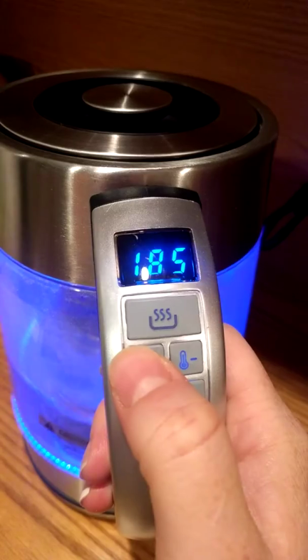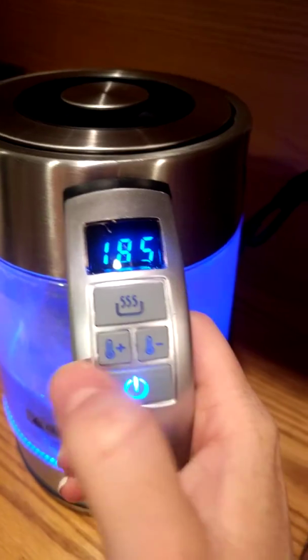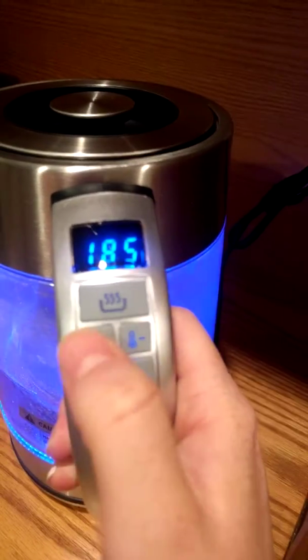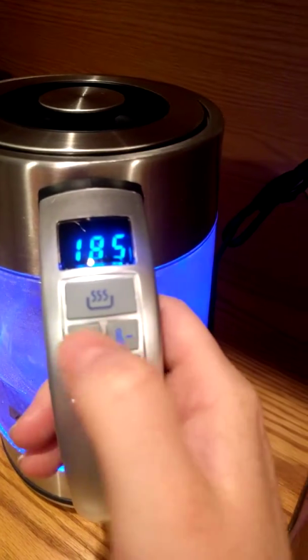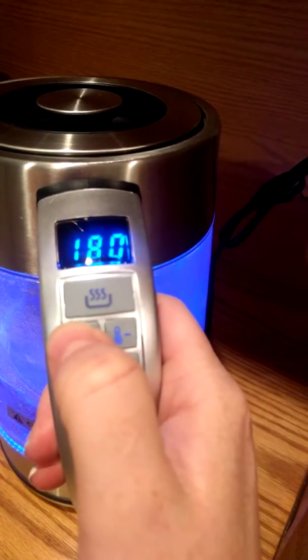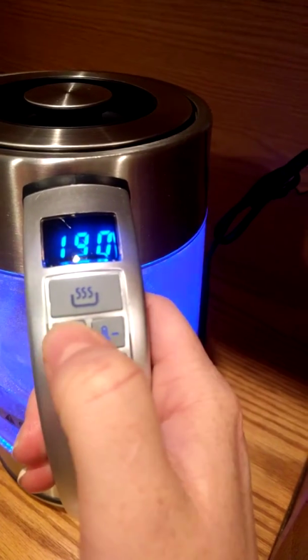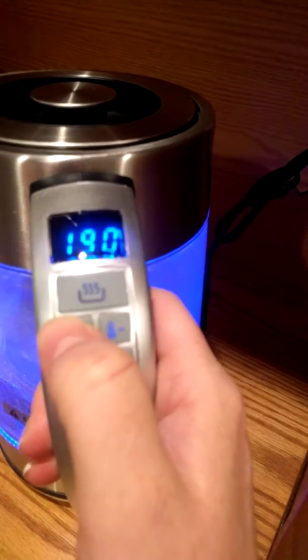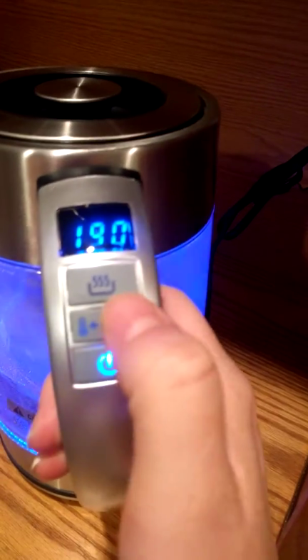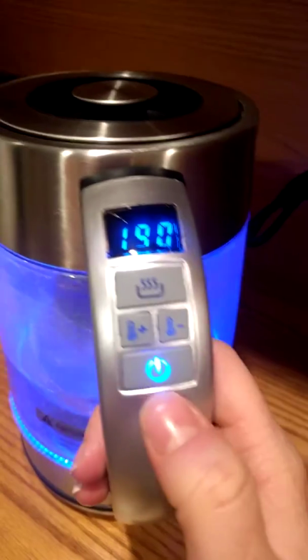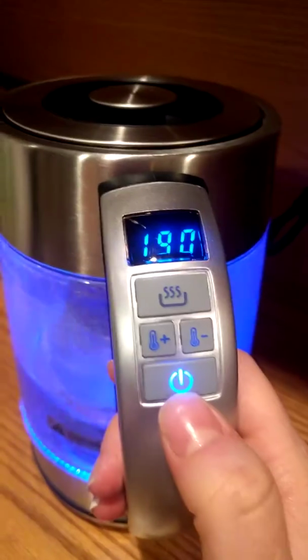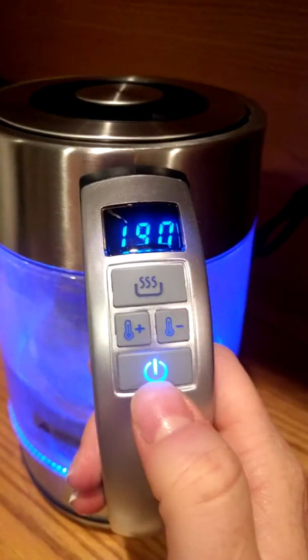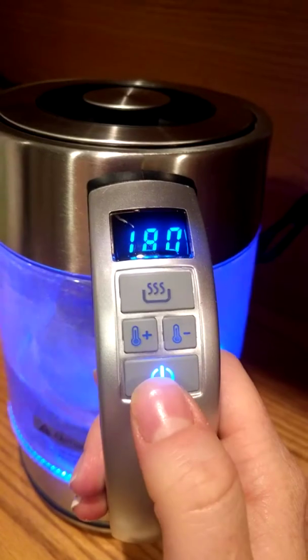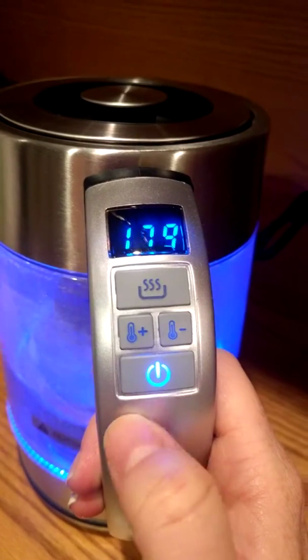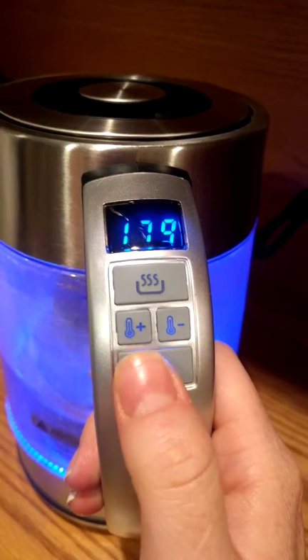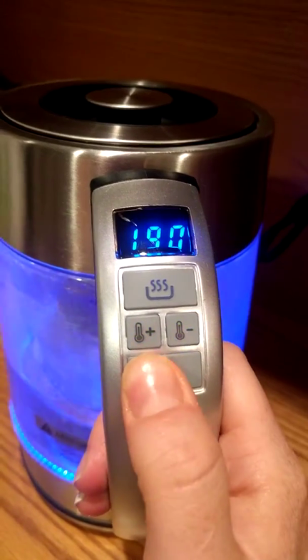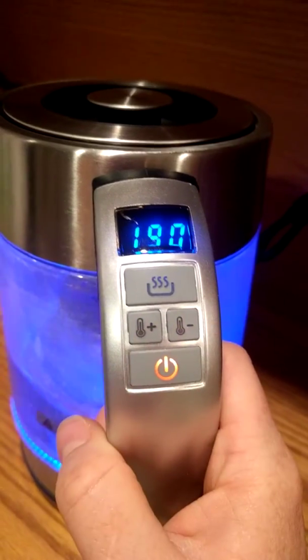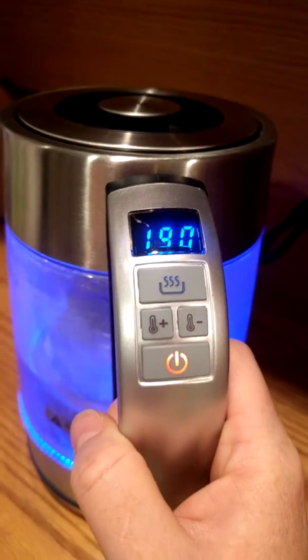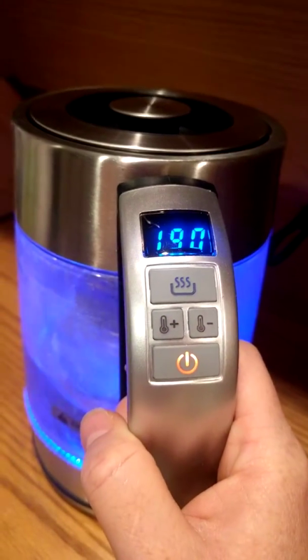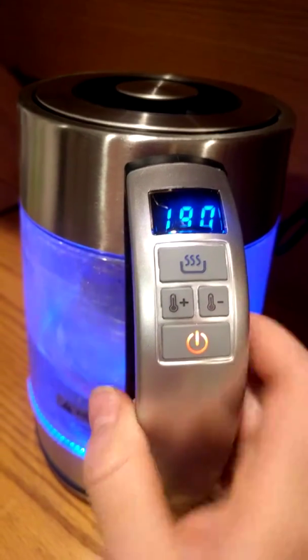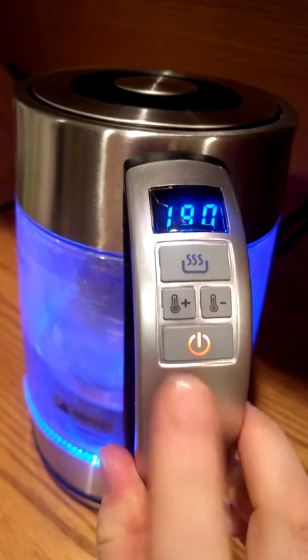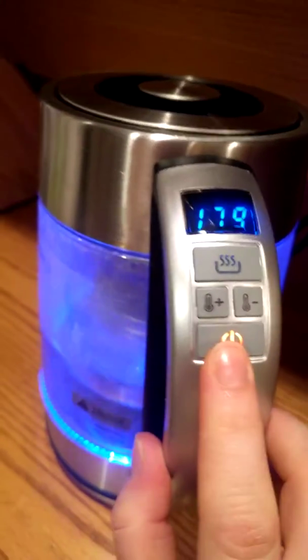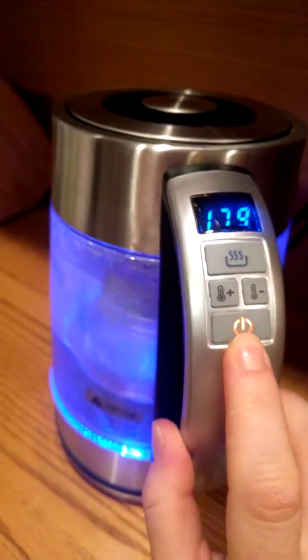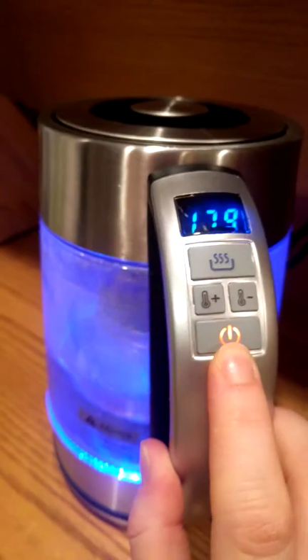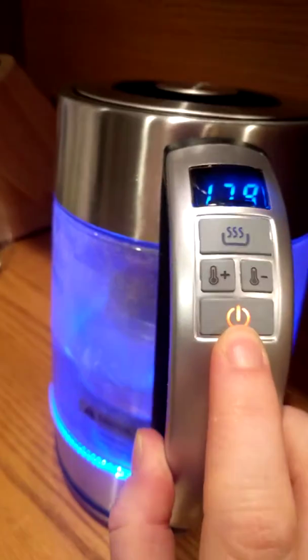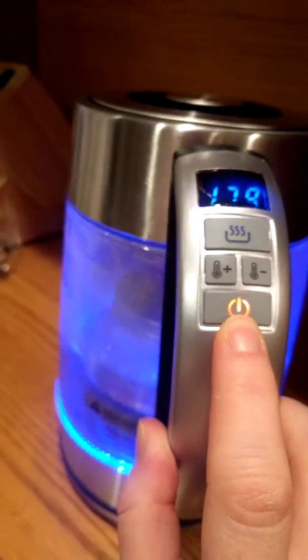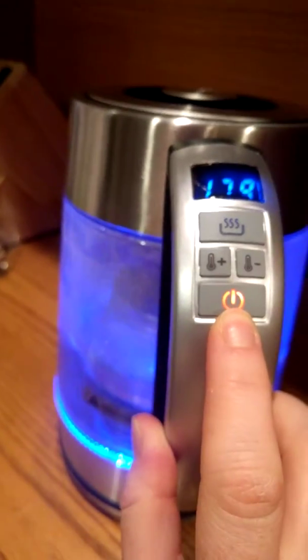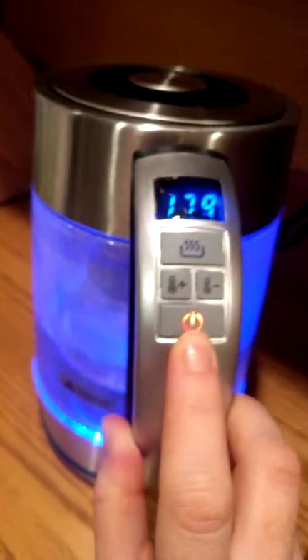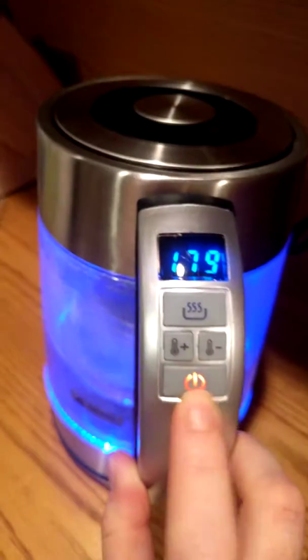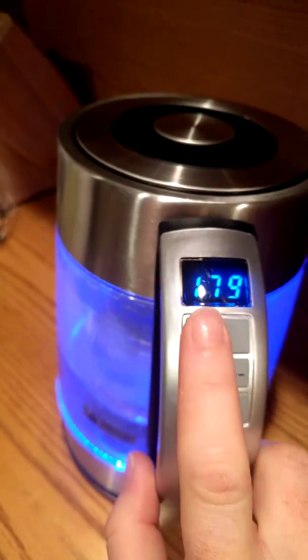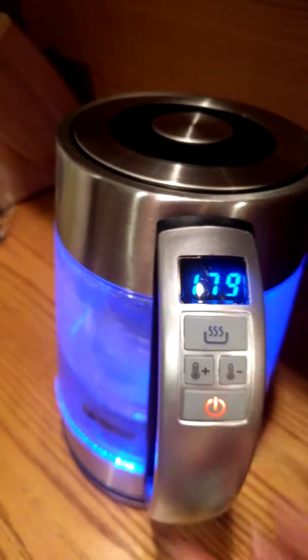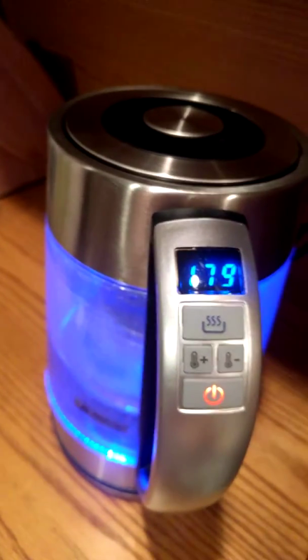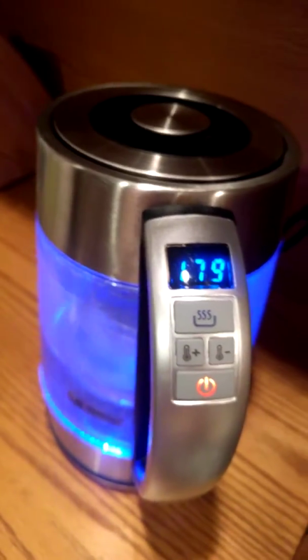I heated it up to 180, so we'll go ahead and go up to 190. Then you press the power button again to set it. Now it's red, showing you that it's not at temperature yet. You can see the digital display here.